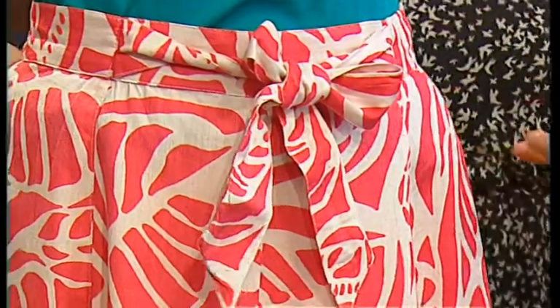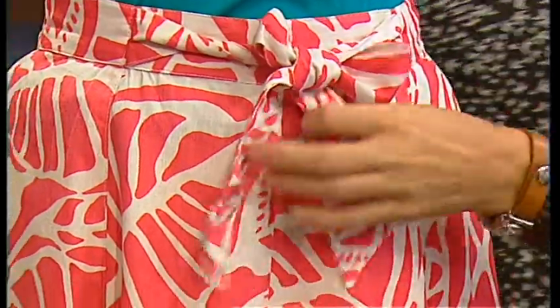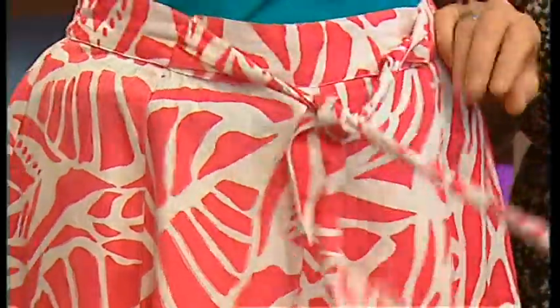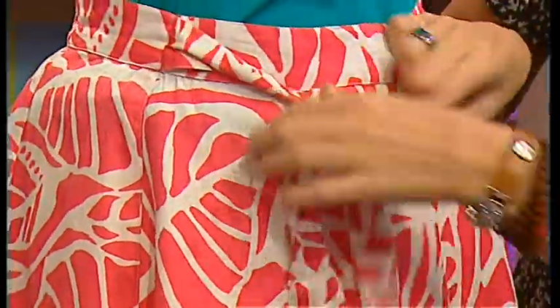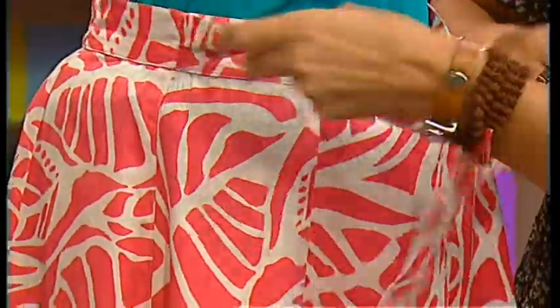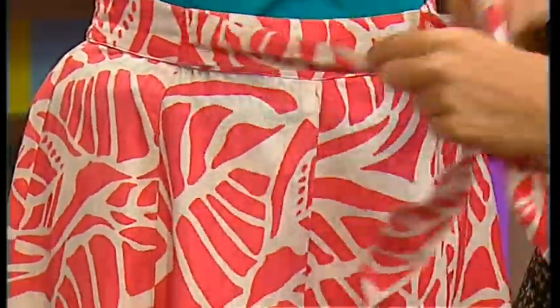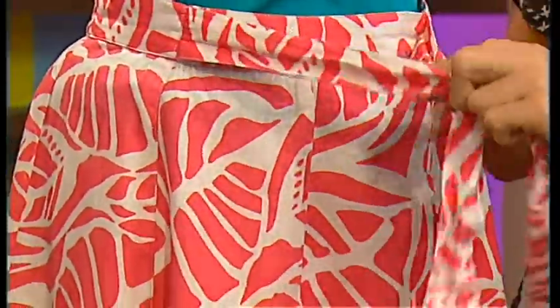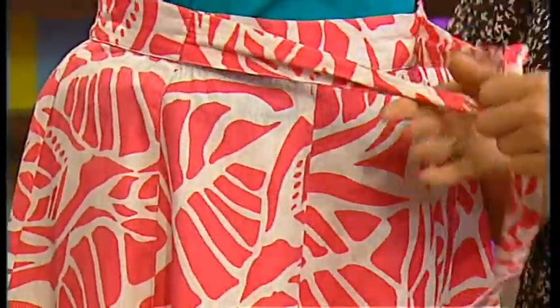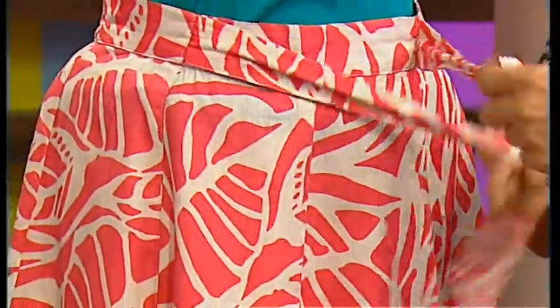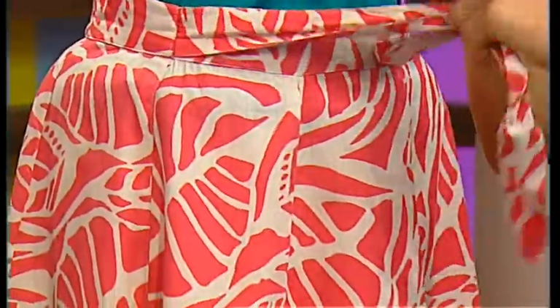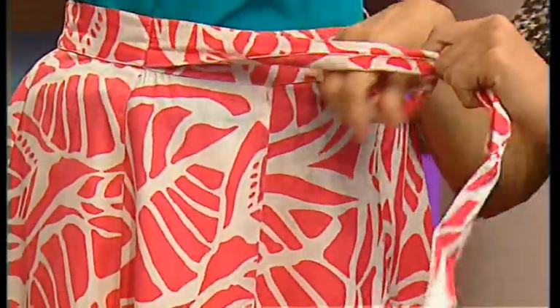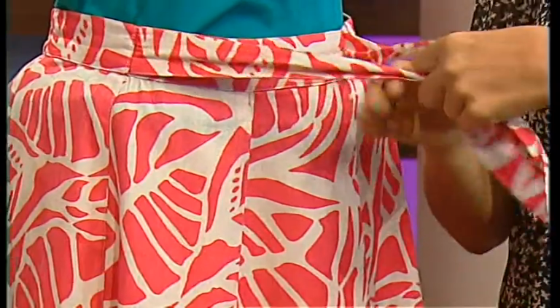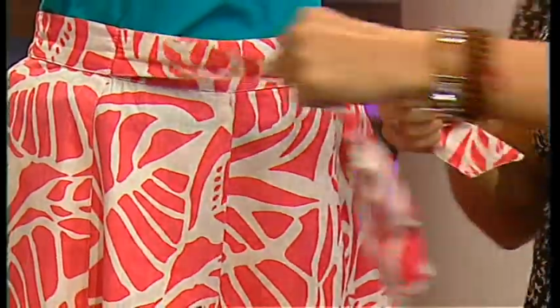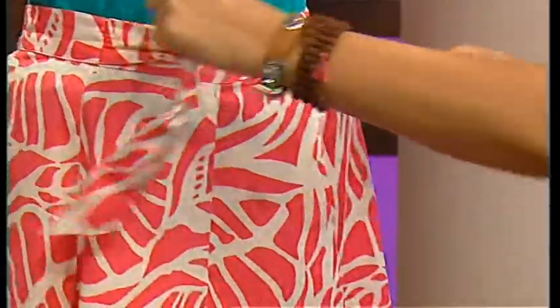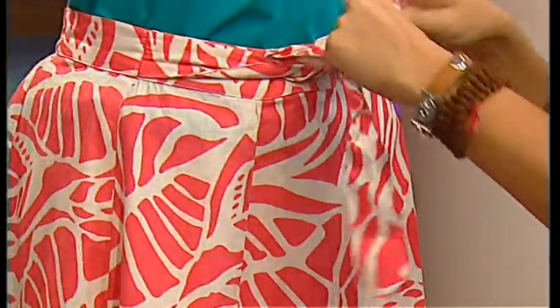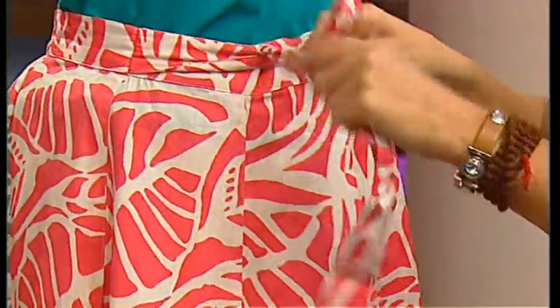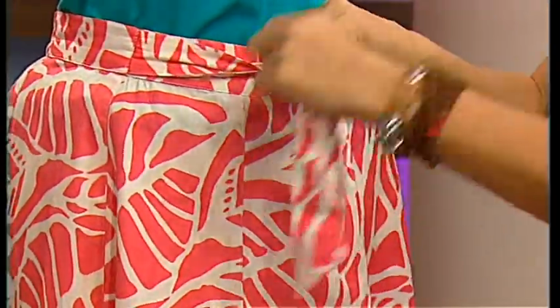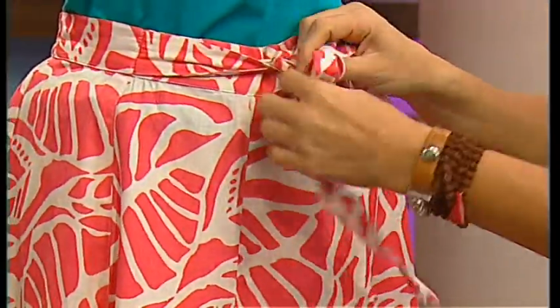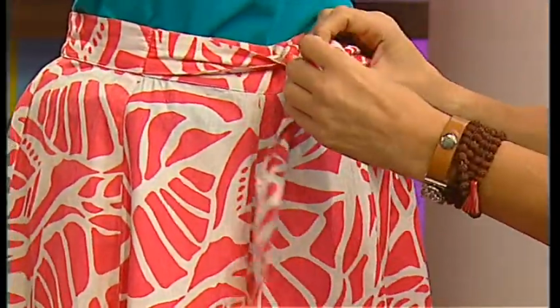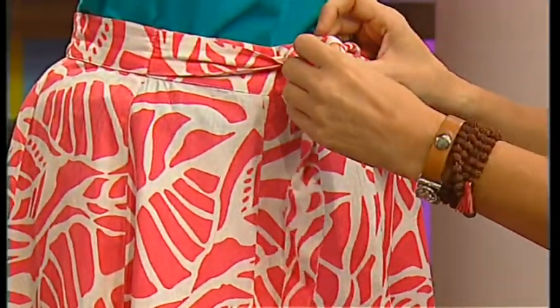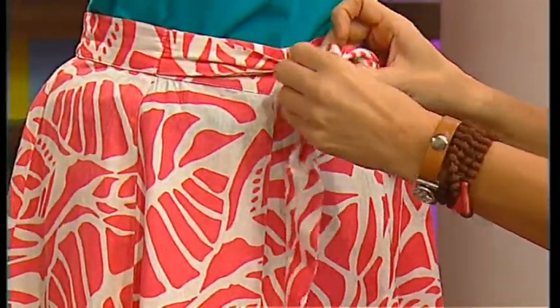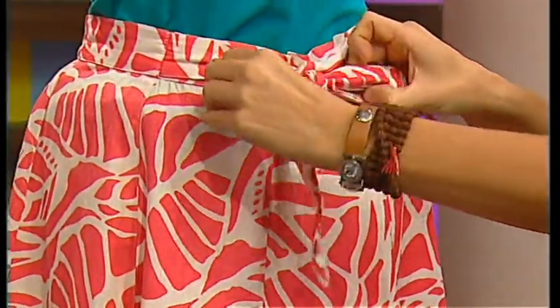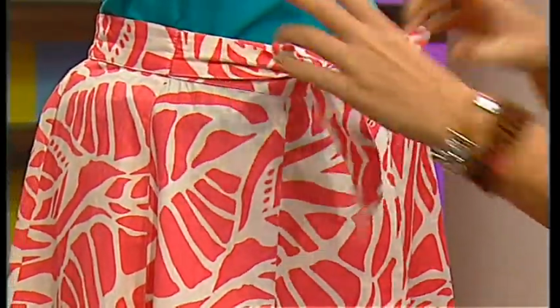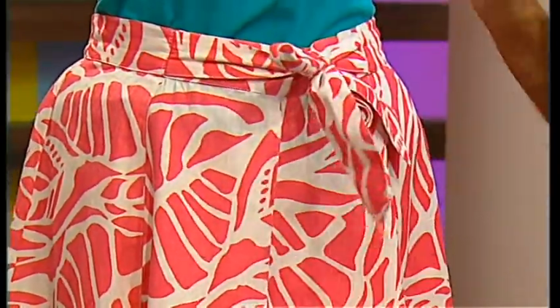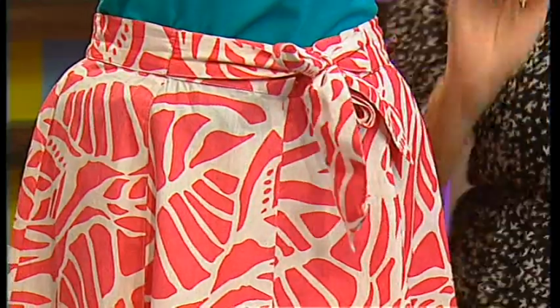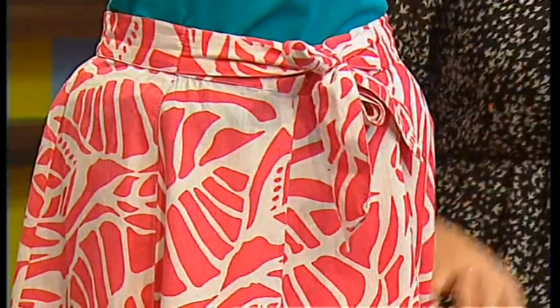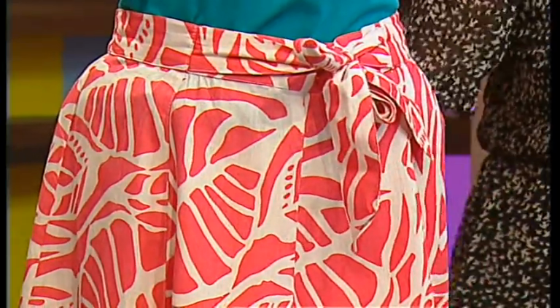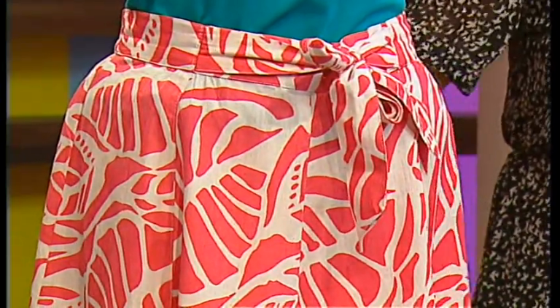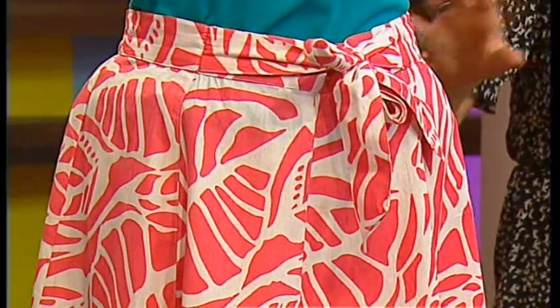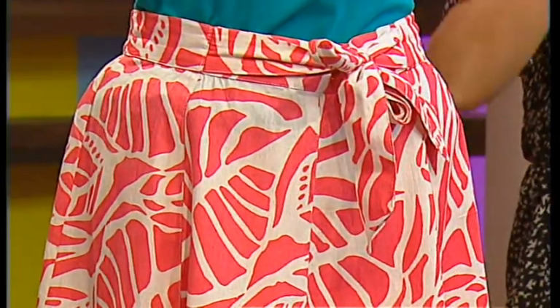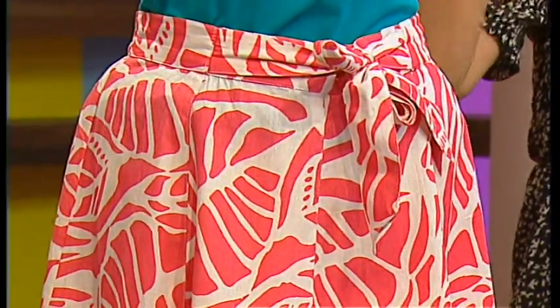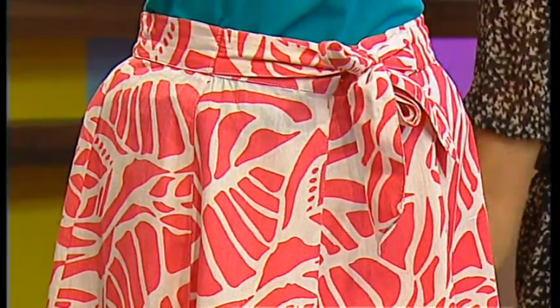You've got the elasticated waist at the back, and then you've got this tie at the front. I mean, that's just for show, that's not really going to do anything — just to add a nice little bow, or just that little knot.